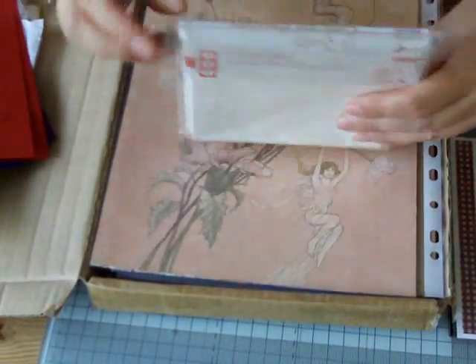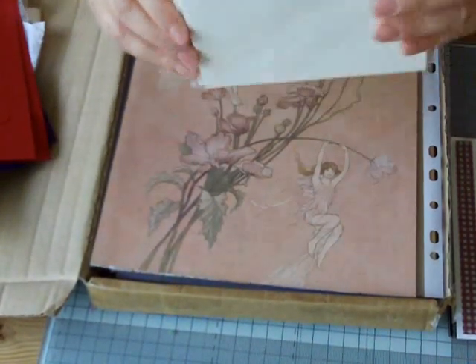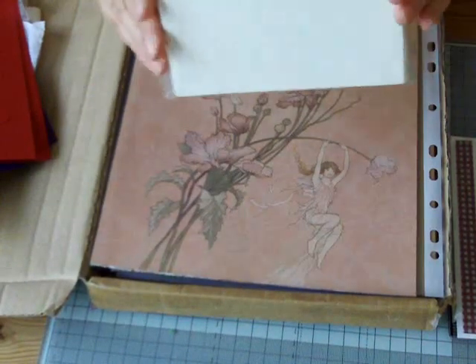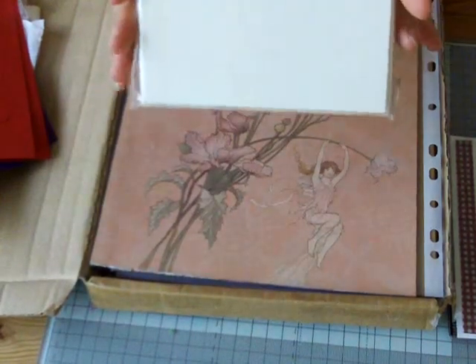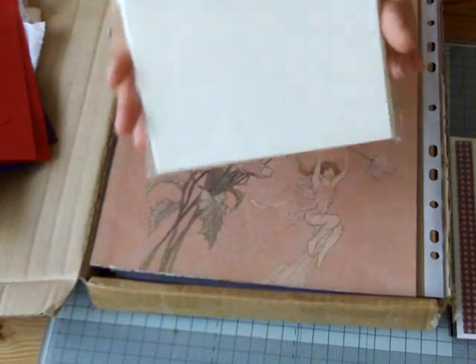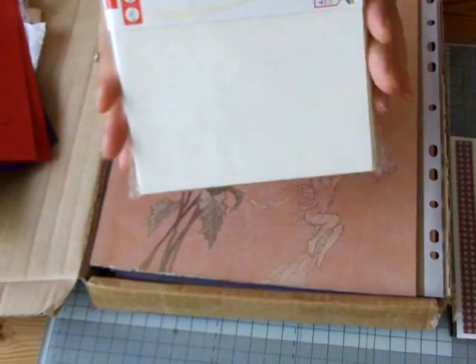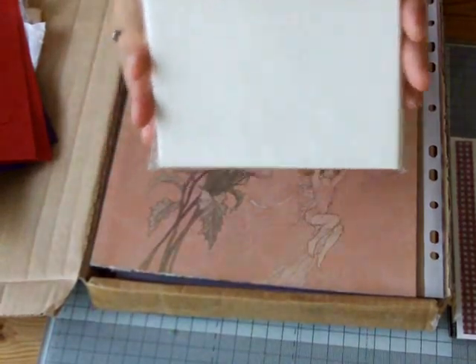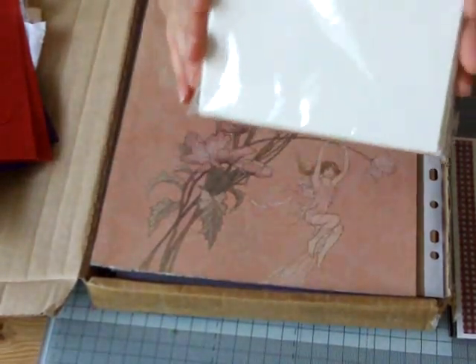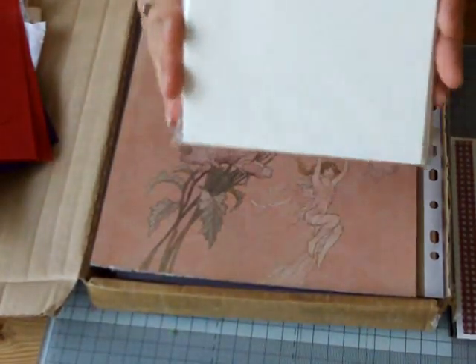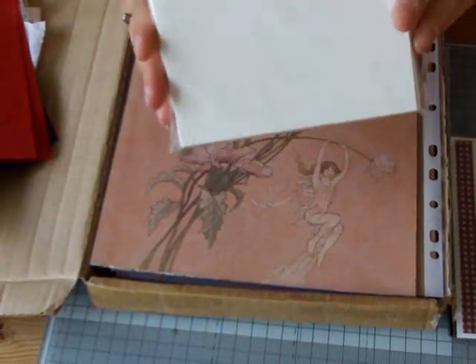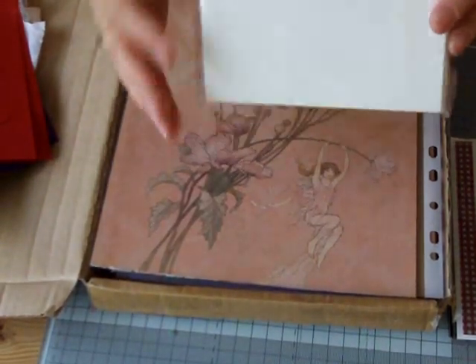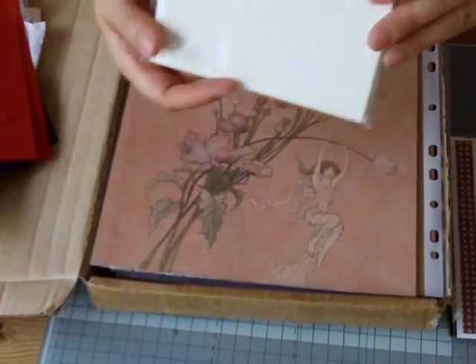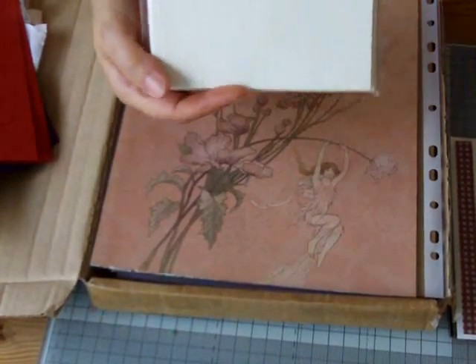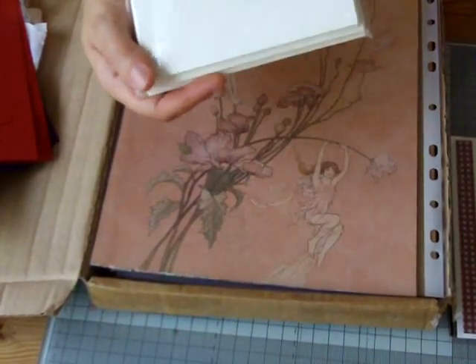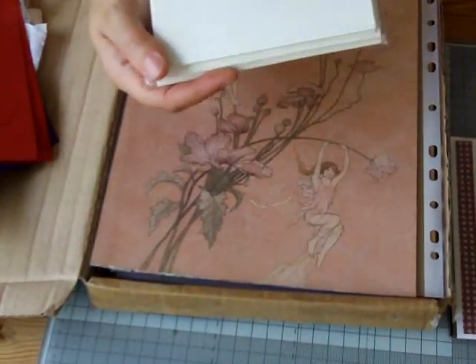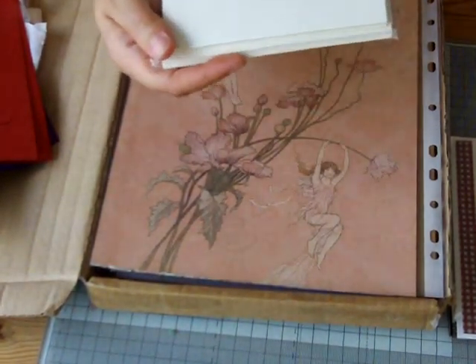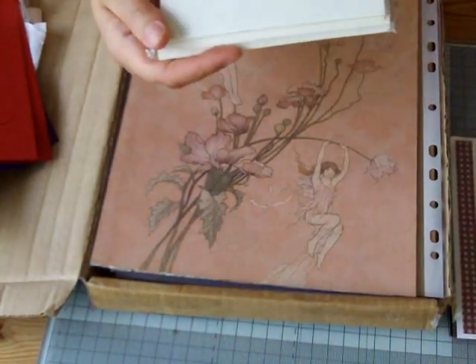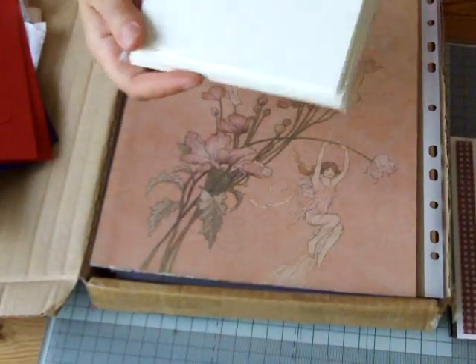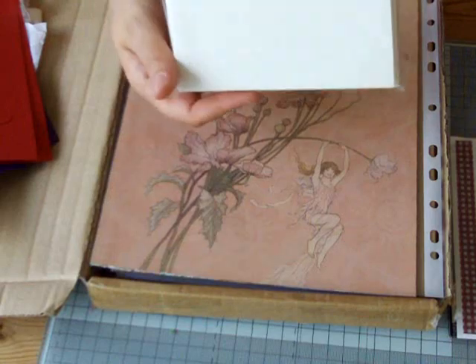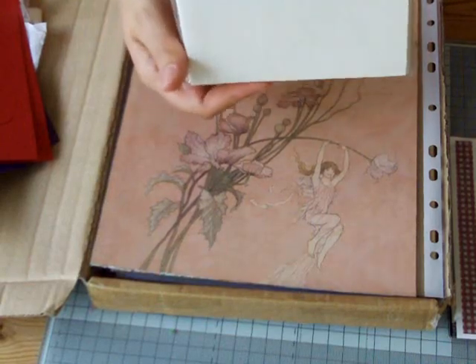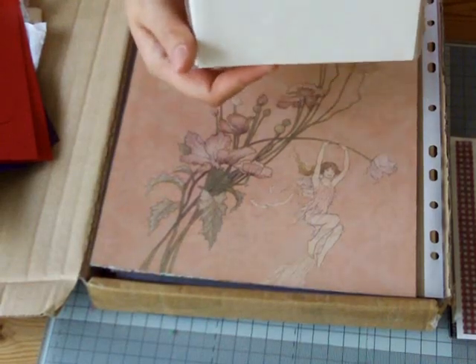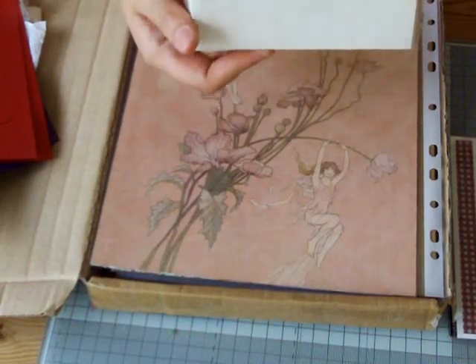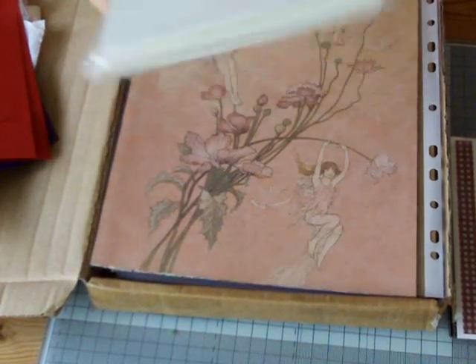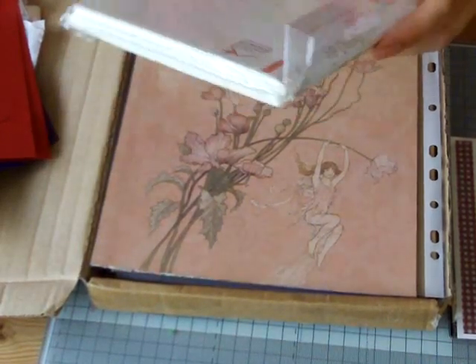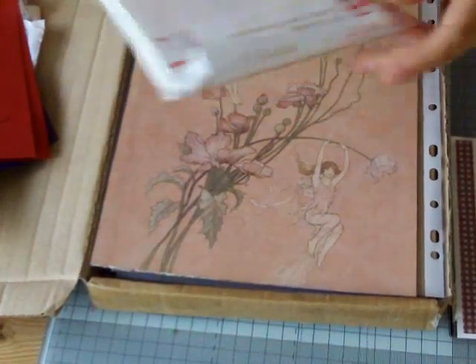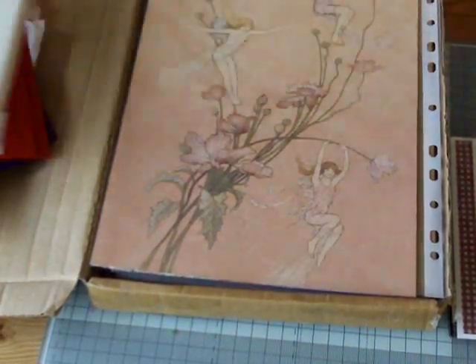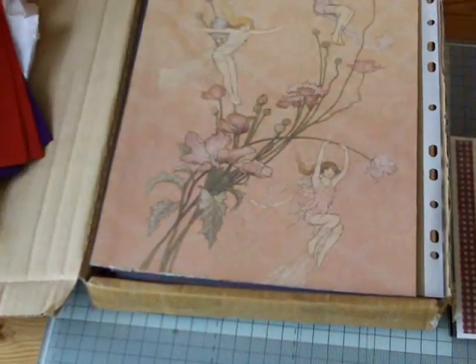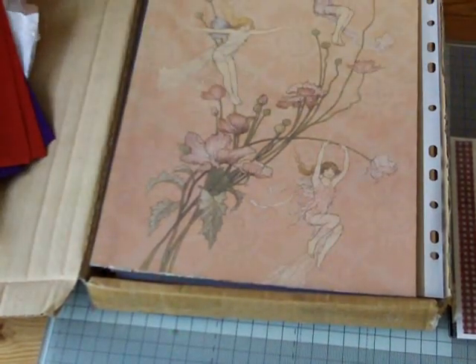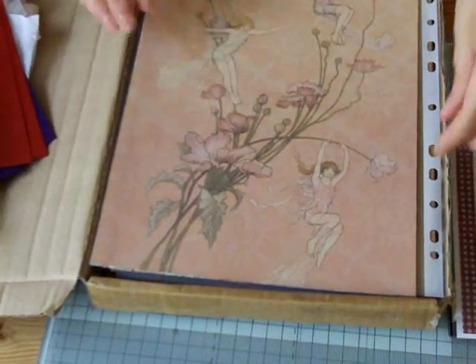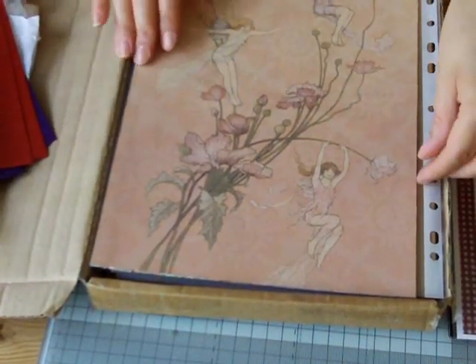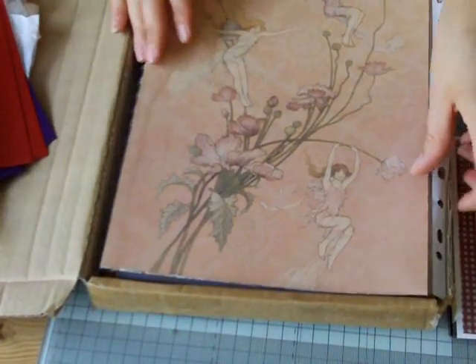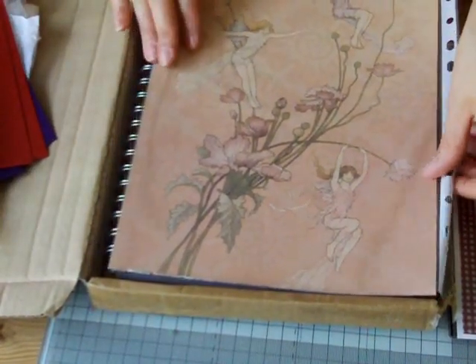Ten cards and envelopes — you can never have too many cards and envelopes. Thank you so much. That's lovely, I was really running low on cards and envelopes, so that's really, really handy. Thank you.